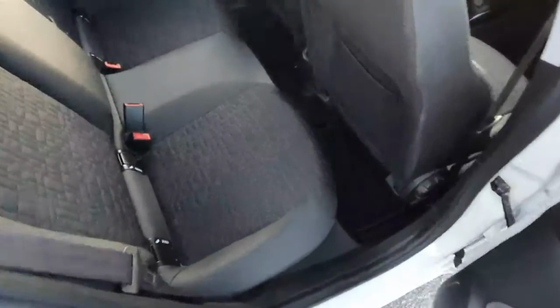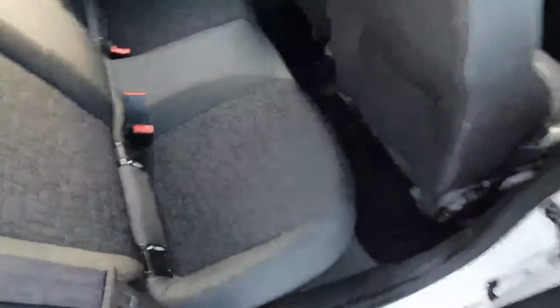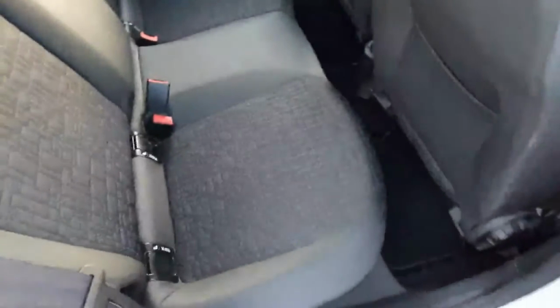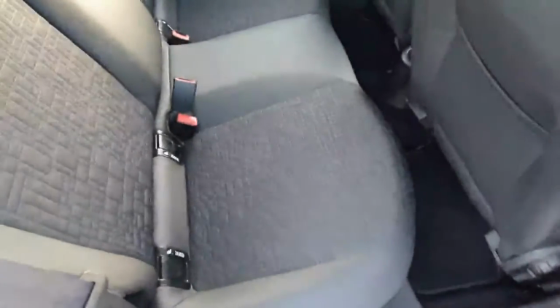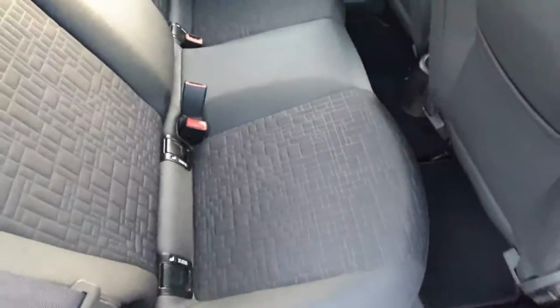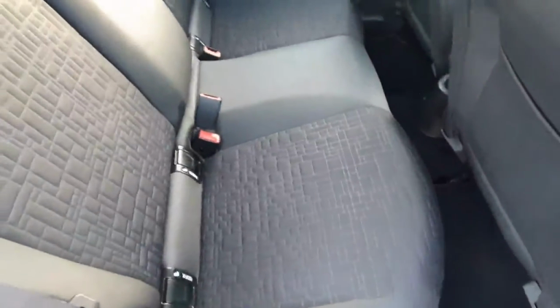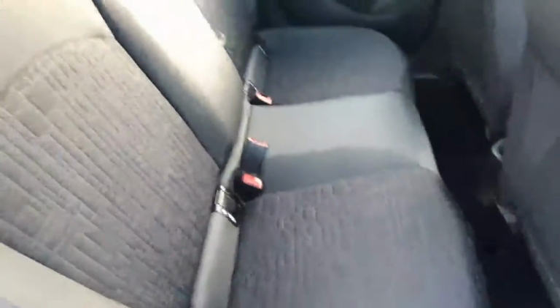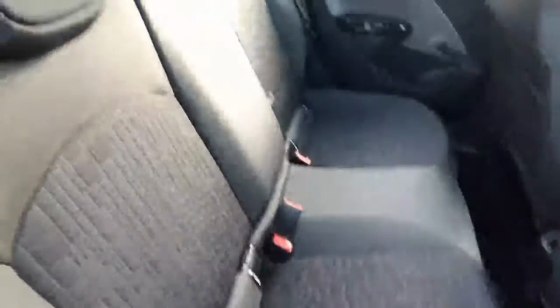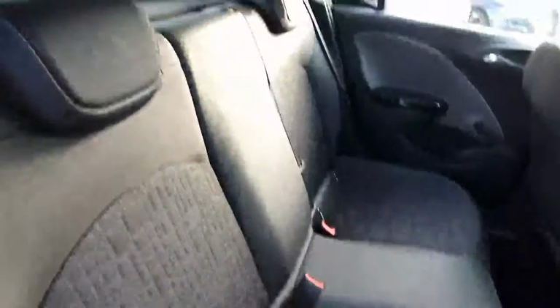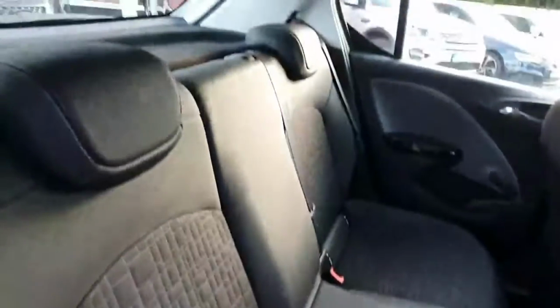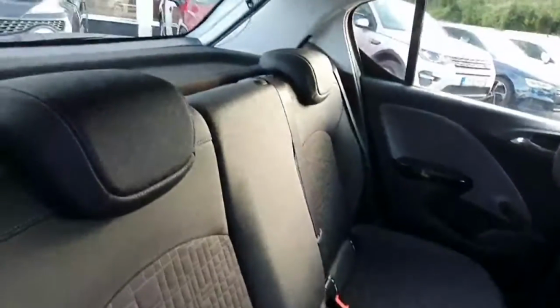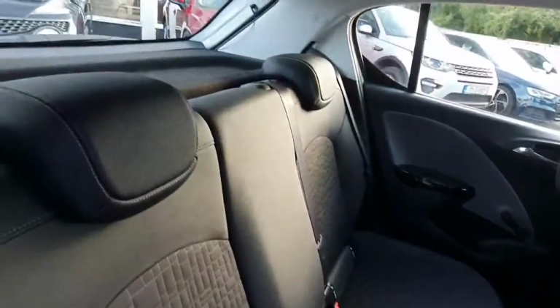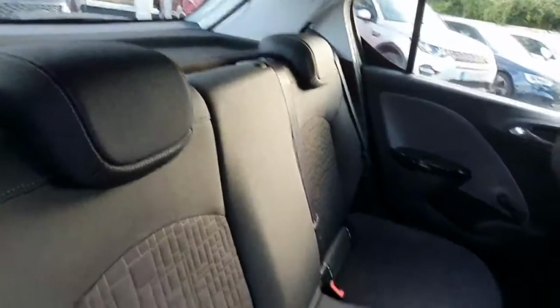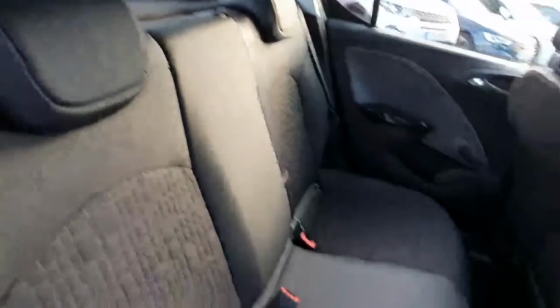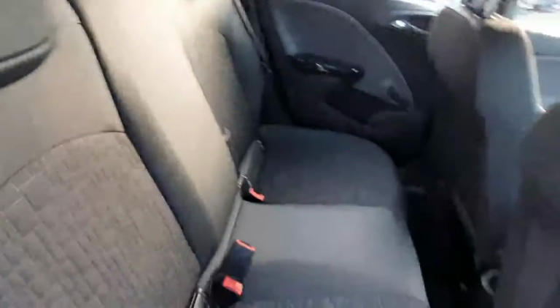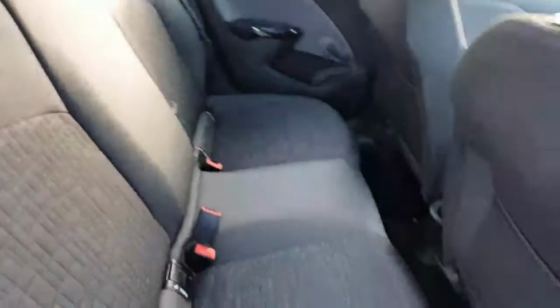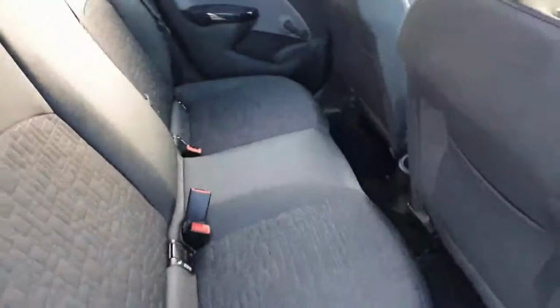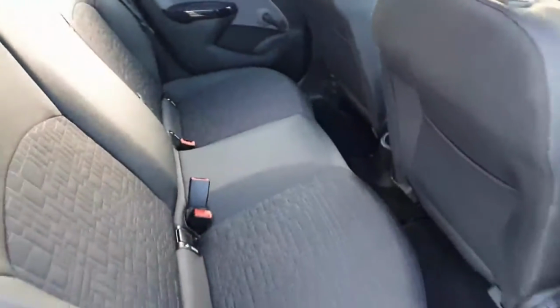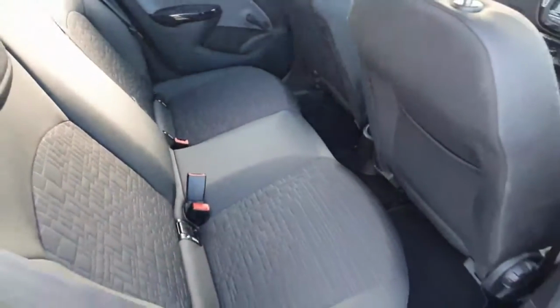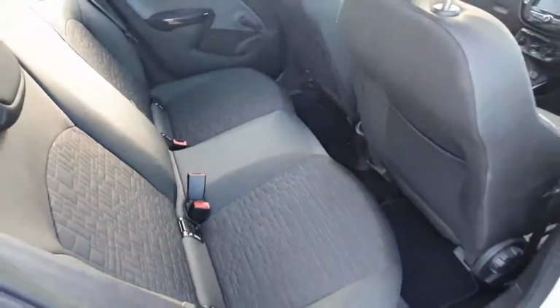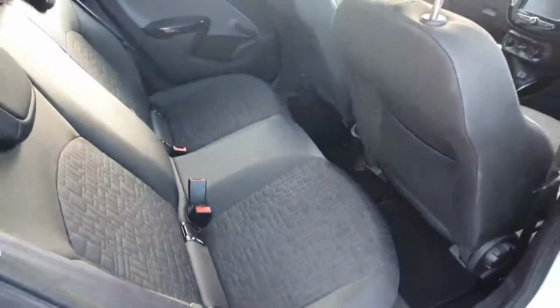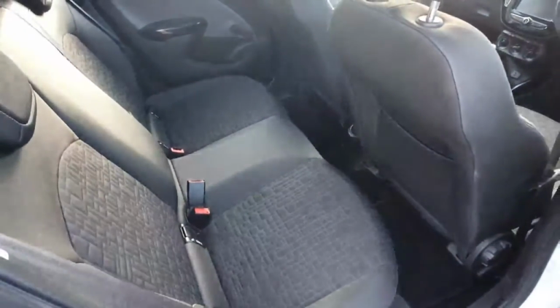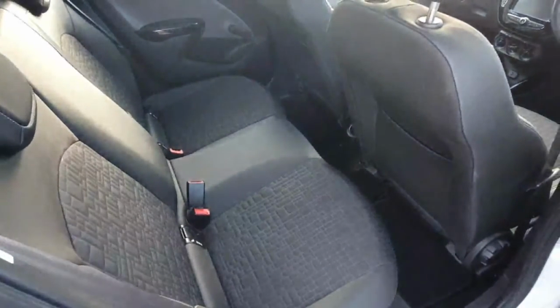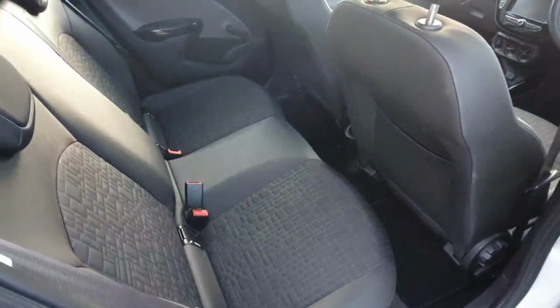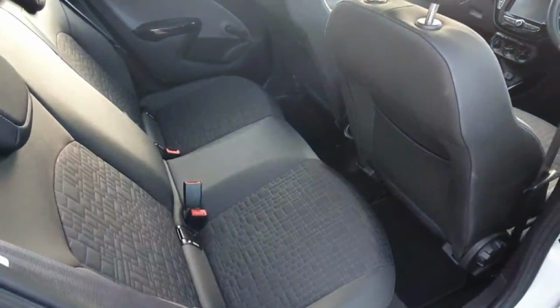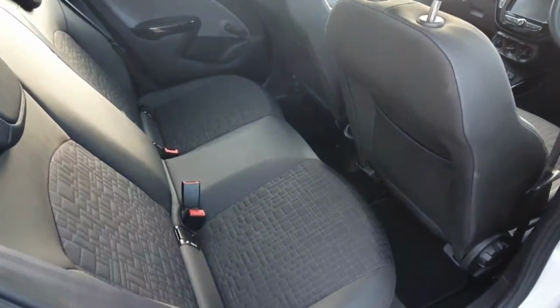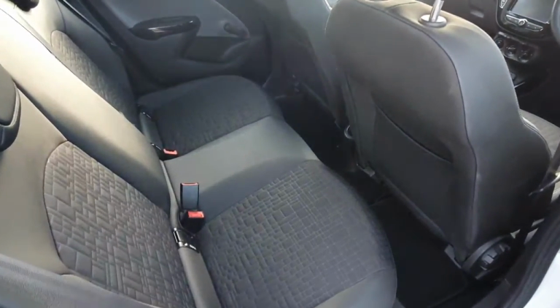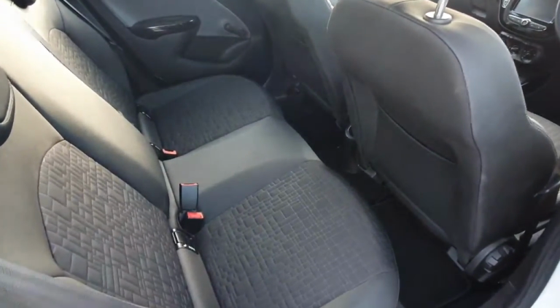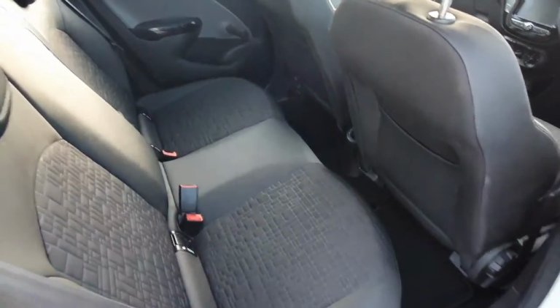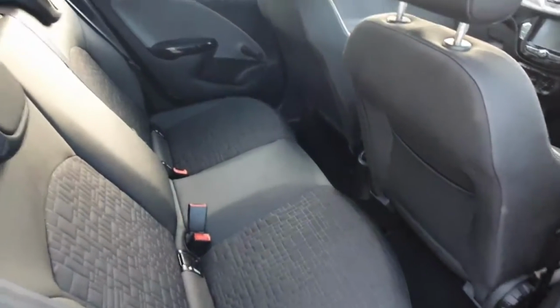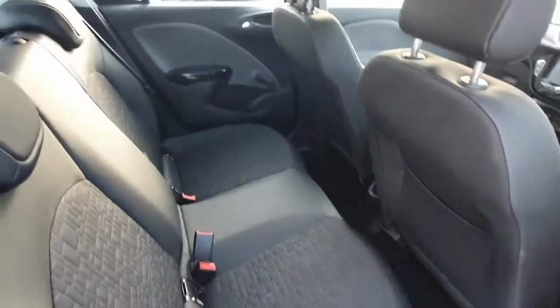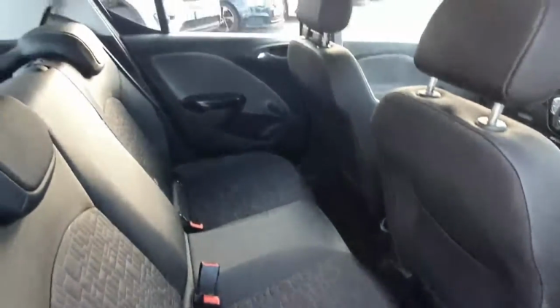In the rear we have our half leather, half cloth black interior. These seats come as standard with ISOFIX, and we also have rear roll-down windows.